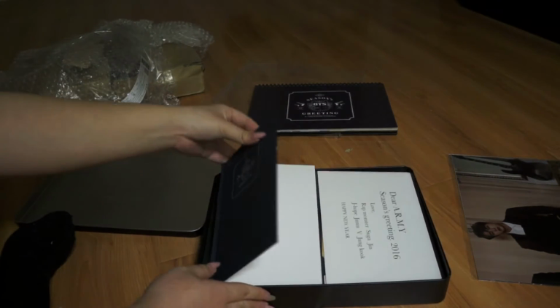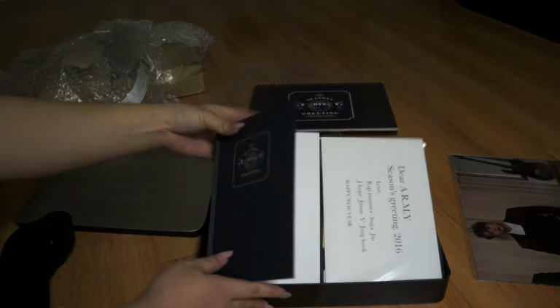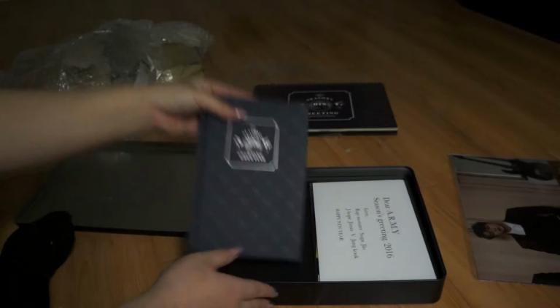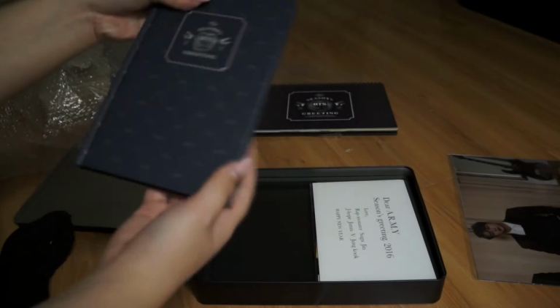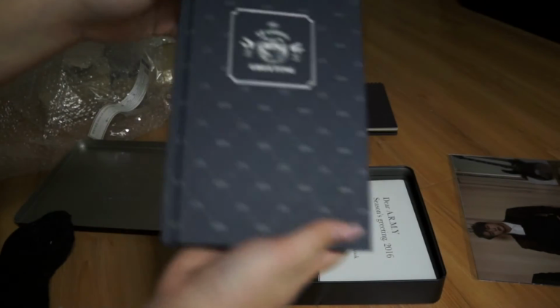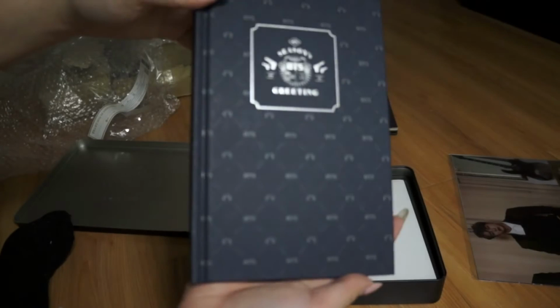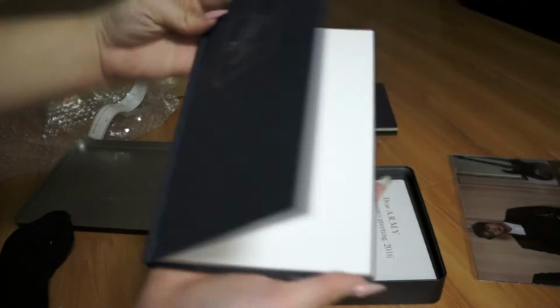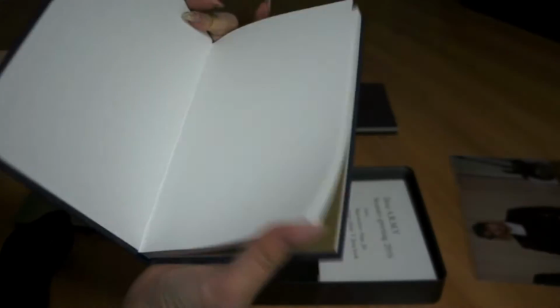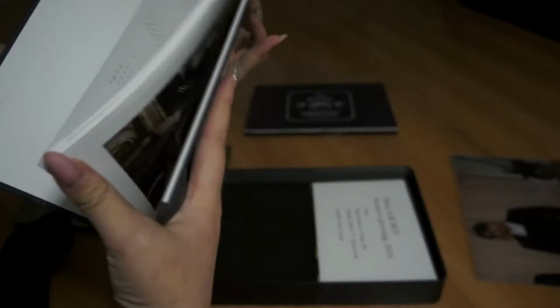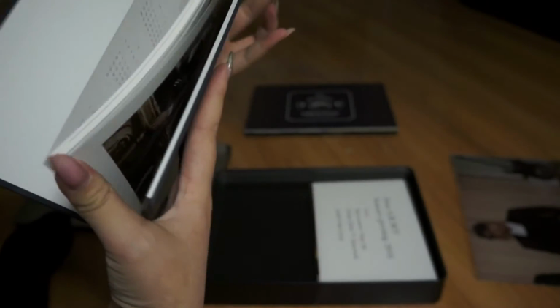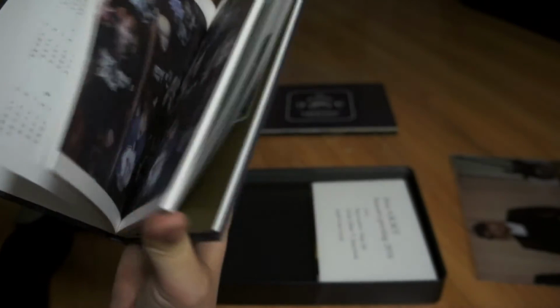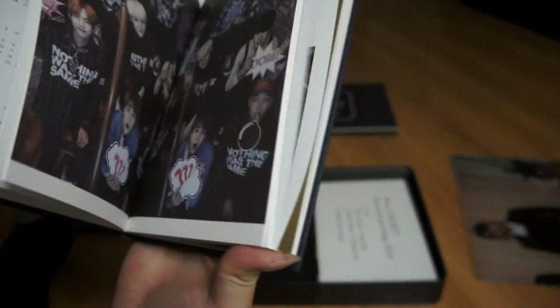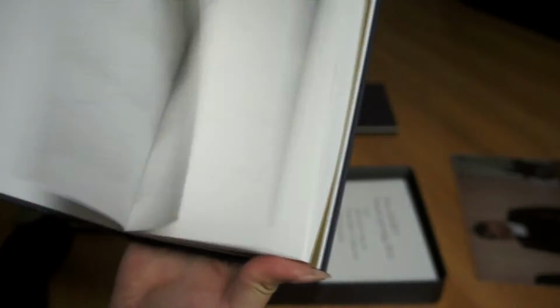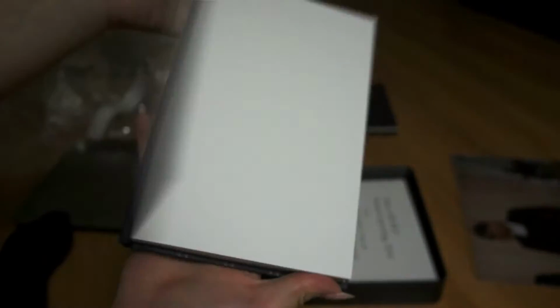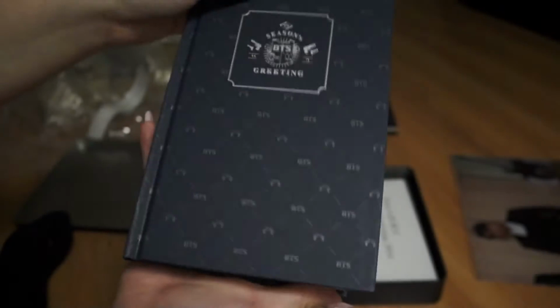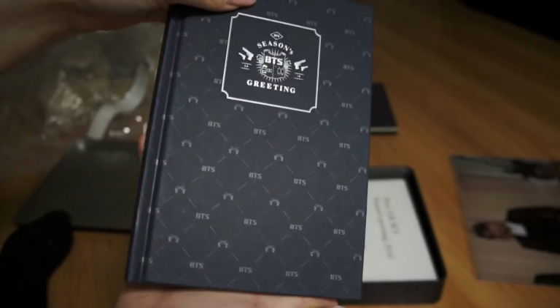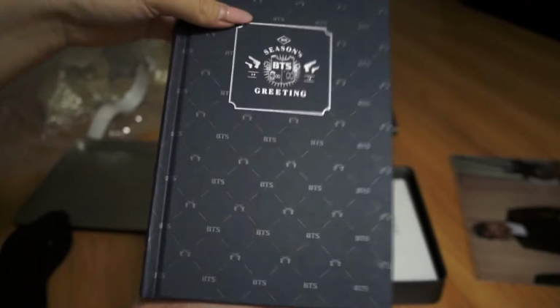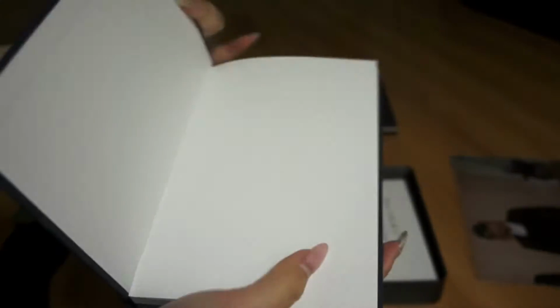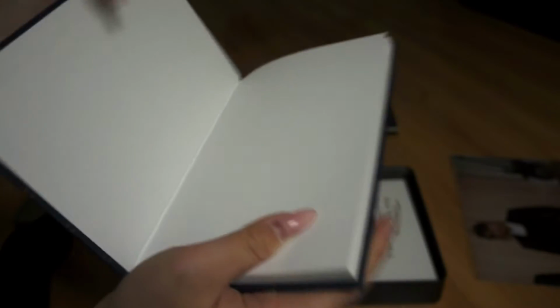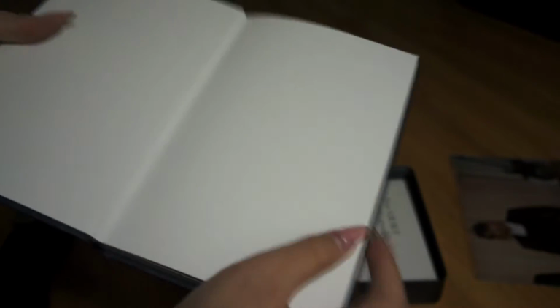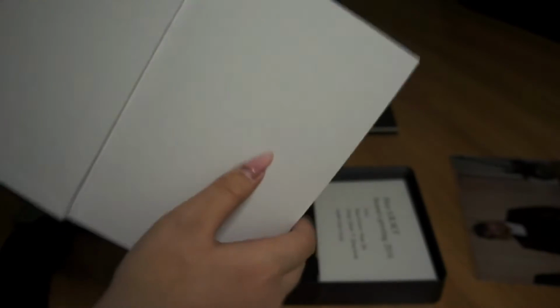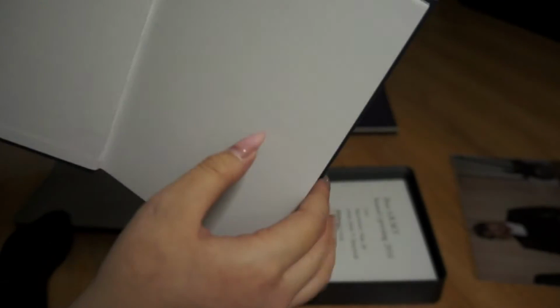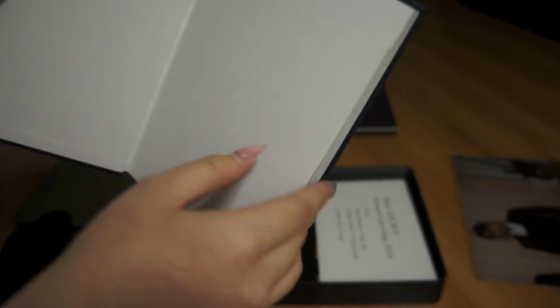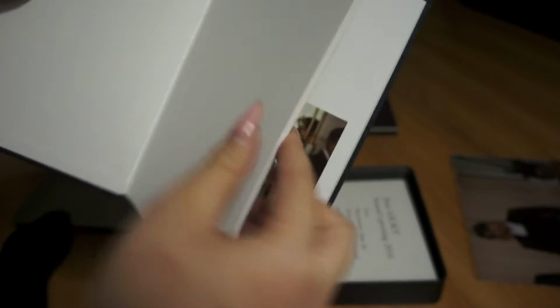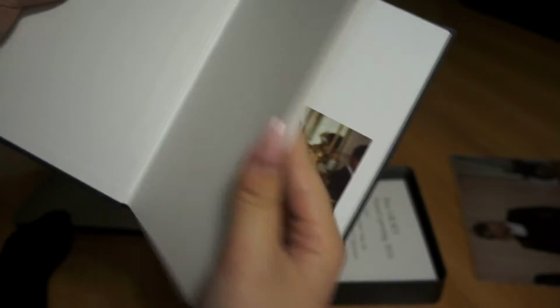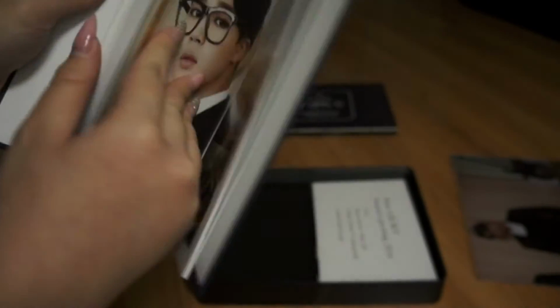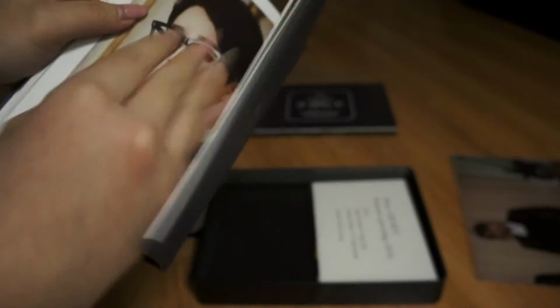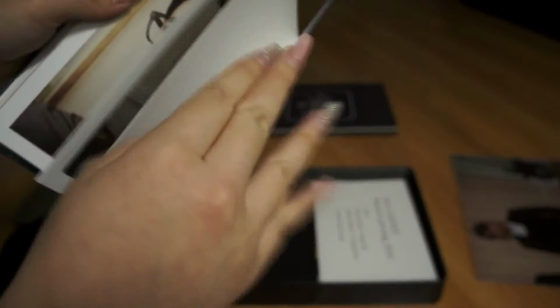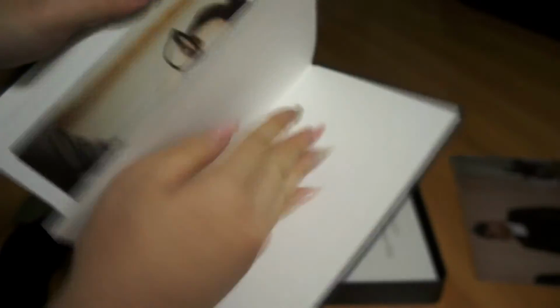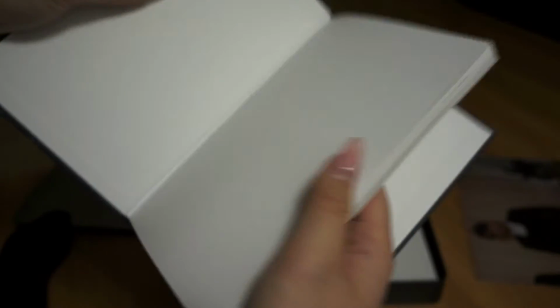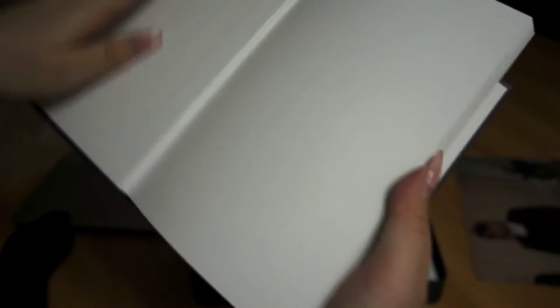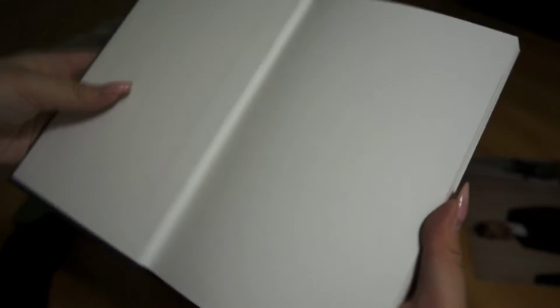Next is — what is this? Oh, it's a book calendar thing. They didn't have this in the other Season's Greetings. Oh my god! Okay, I guess we're going to go through this.